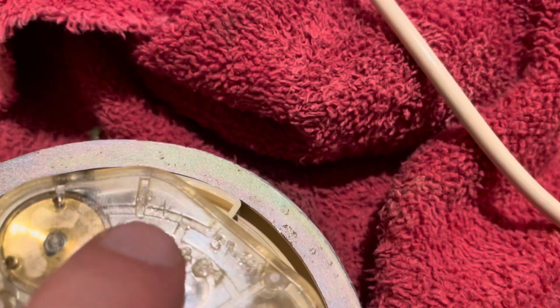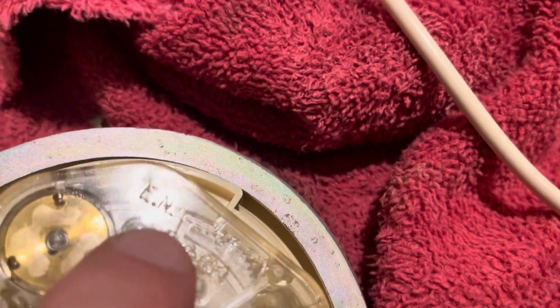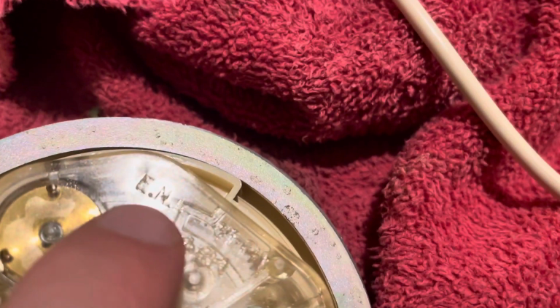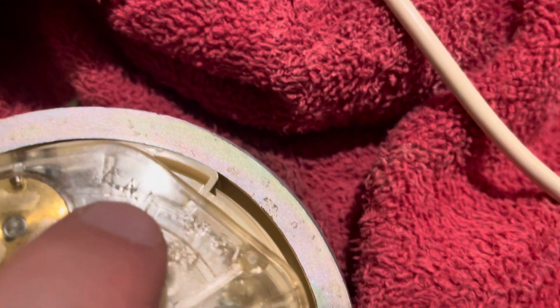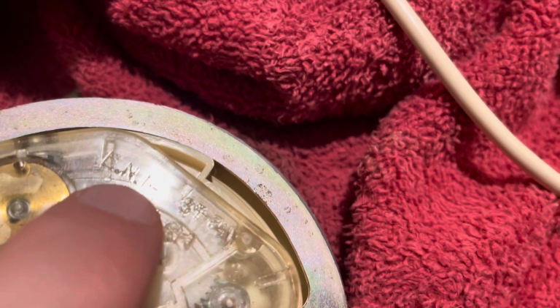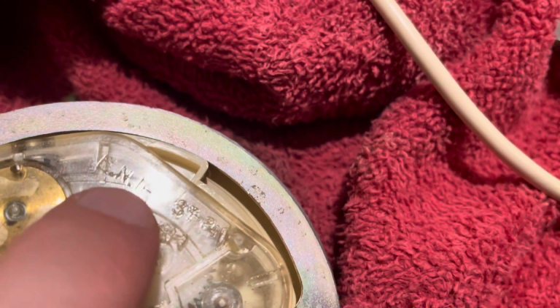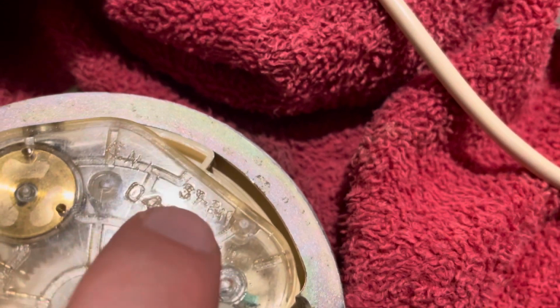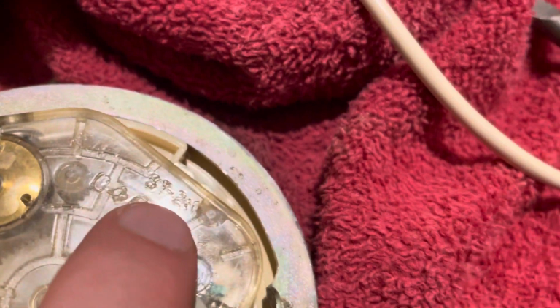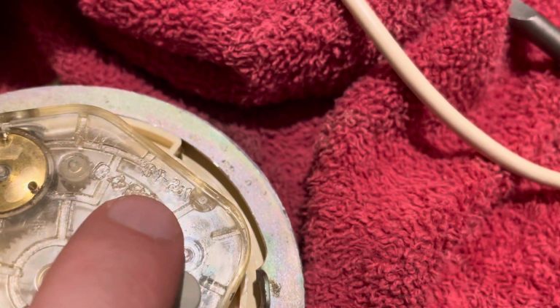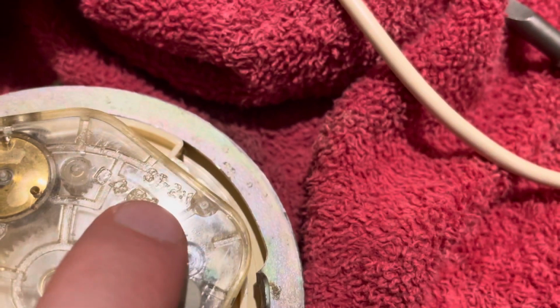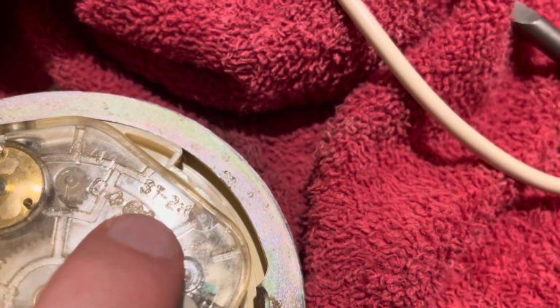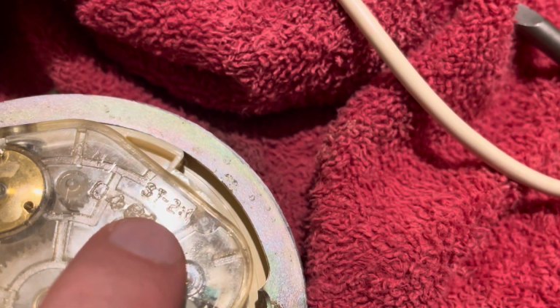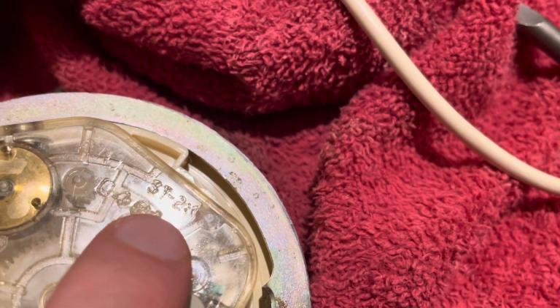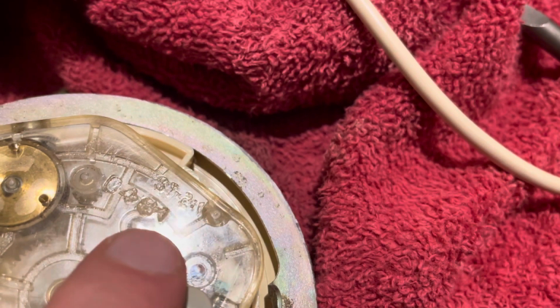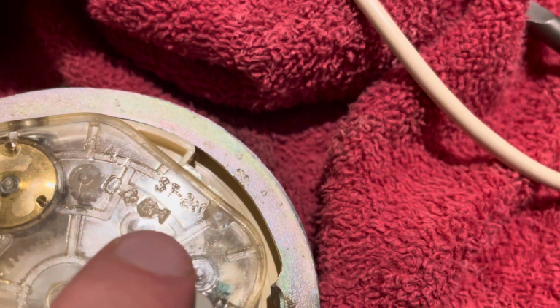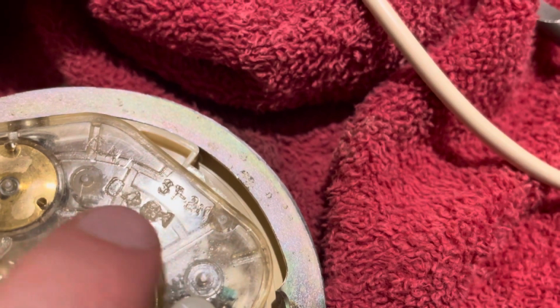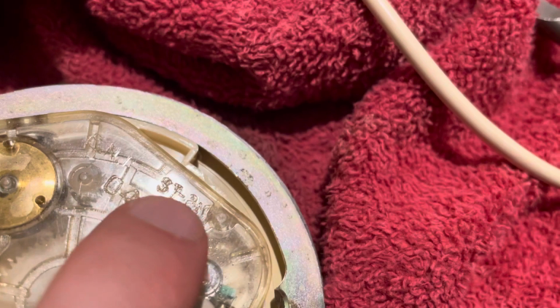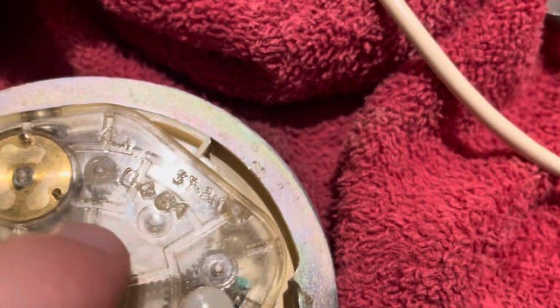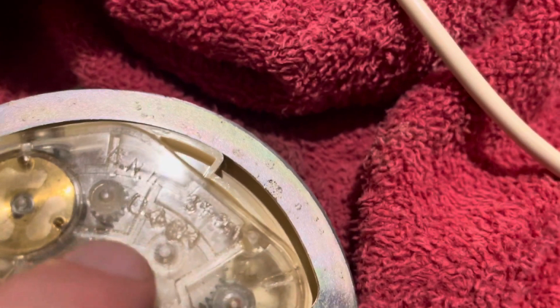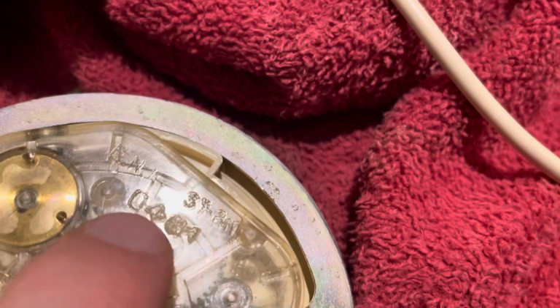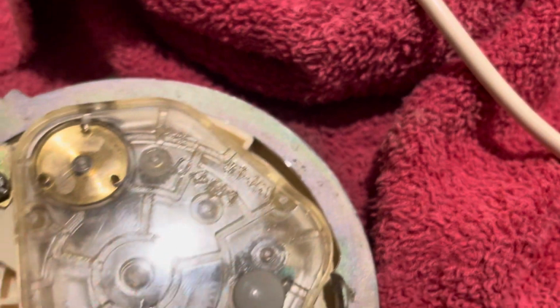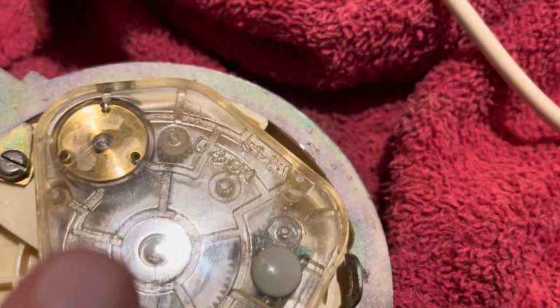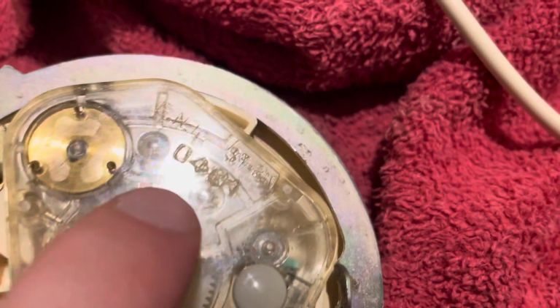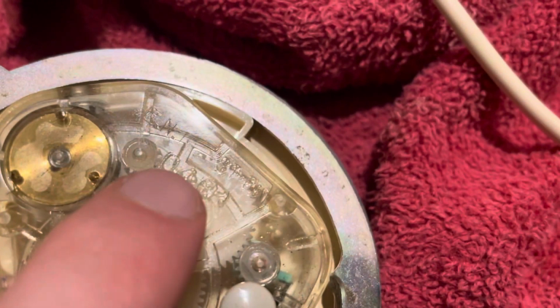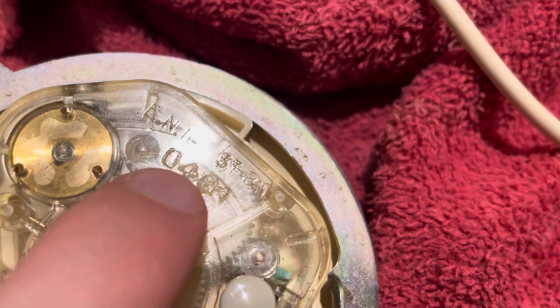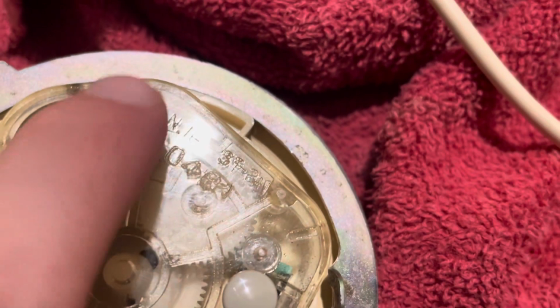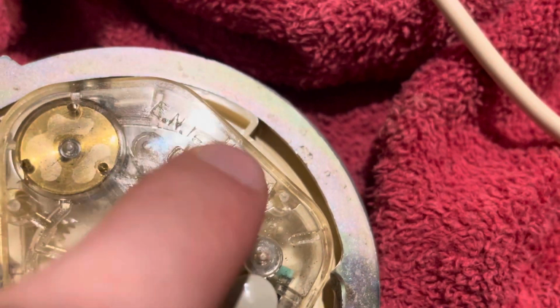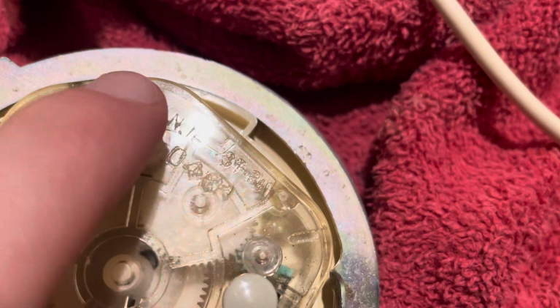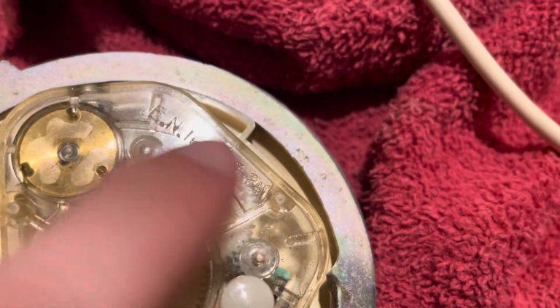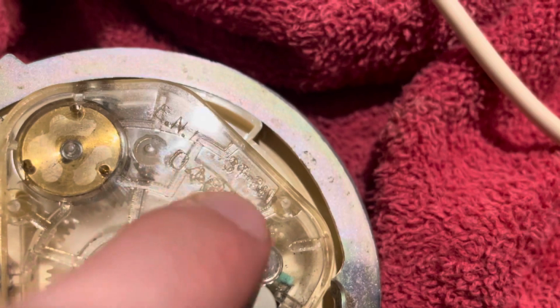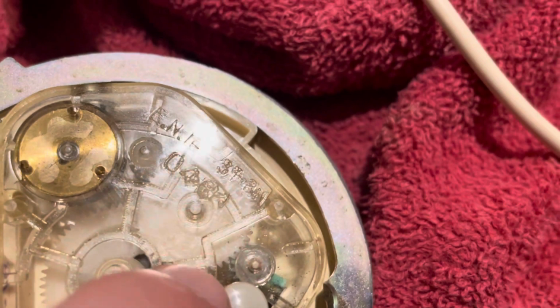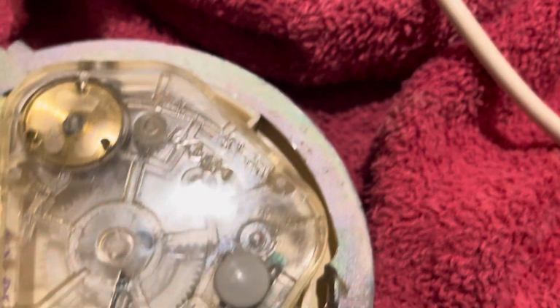It shows Intel right here as well. I'm not sure what this is but it might be a model number or such. It's a melted stamp, it looks like.